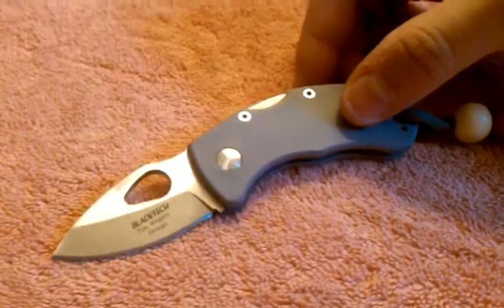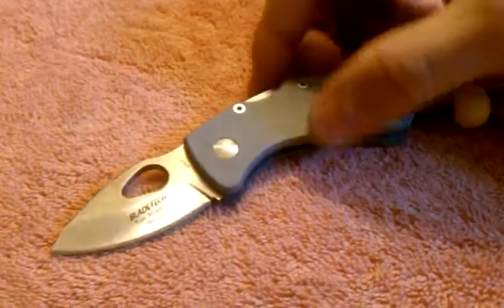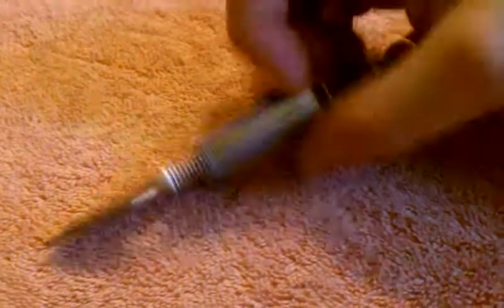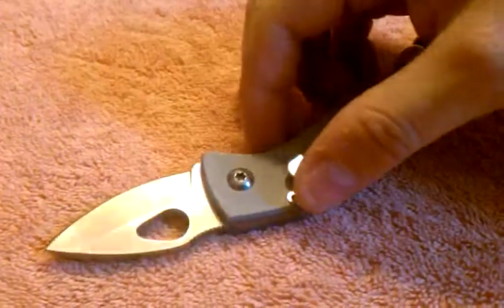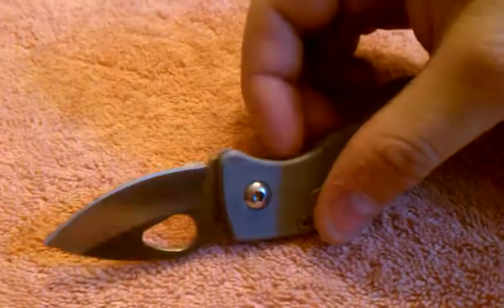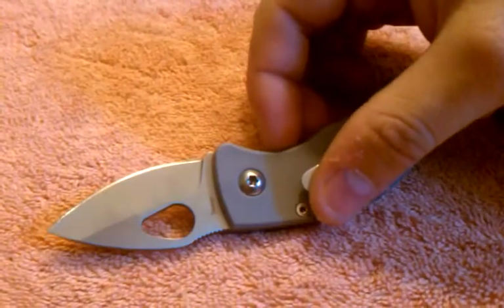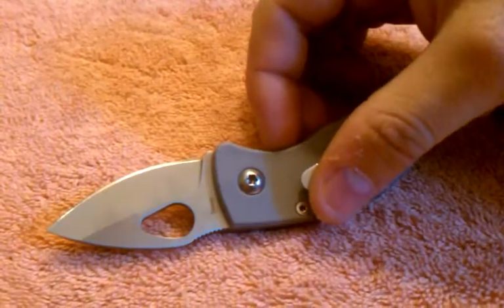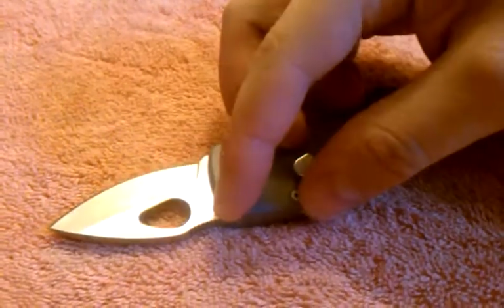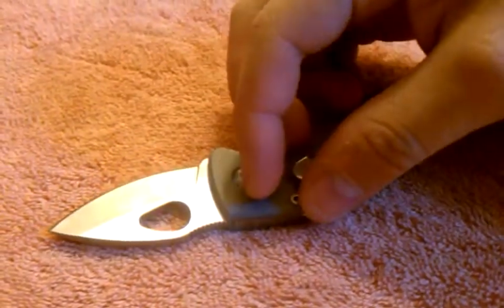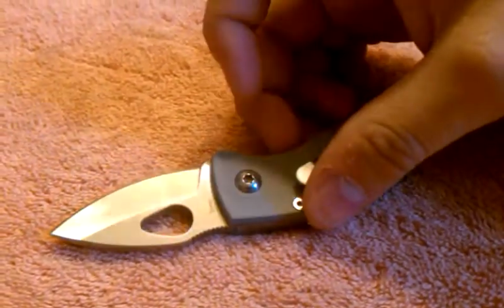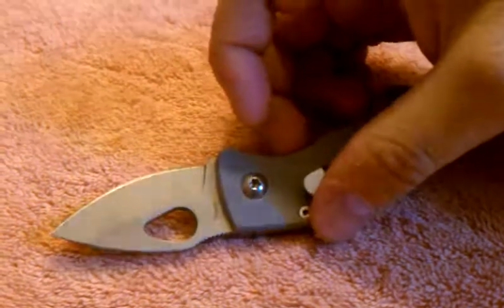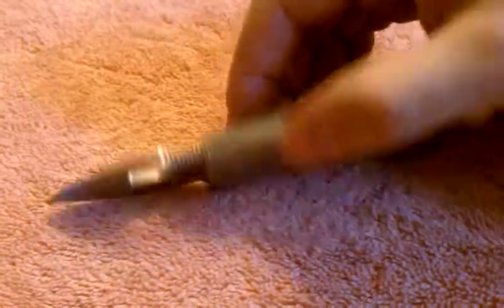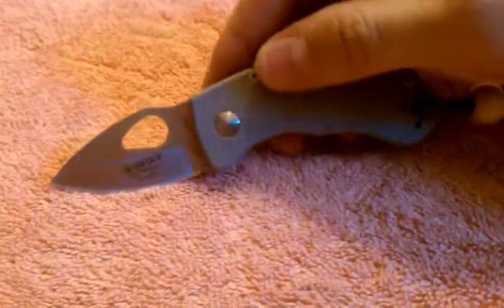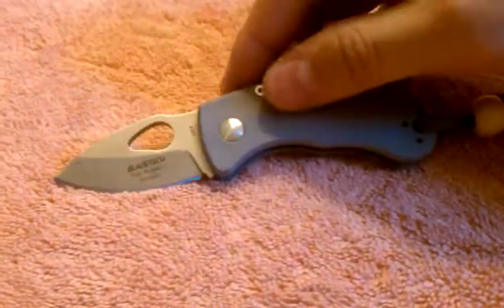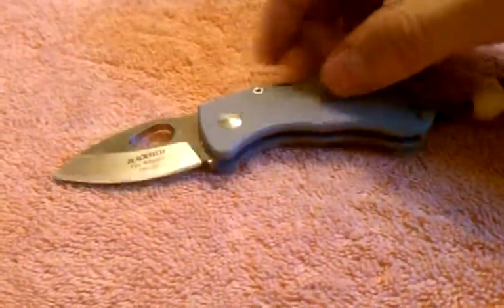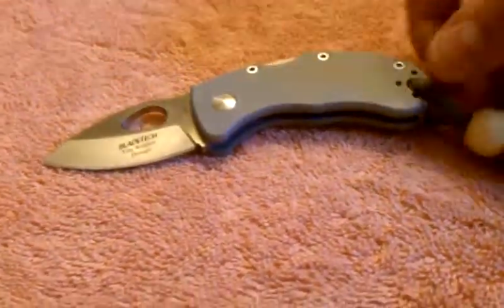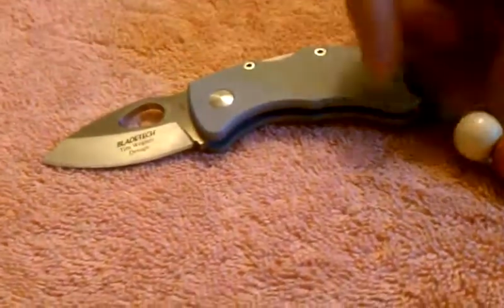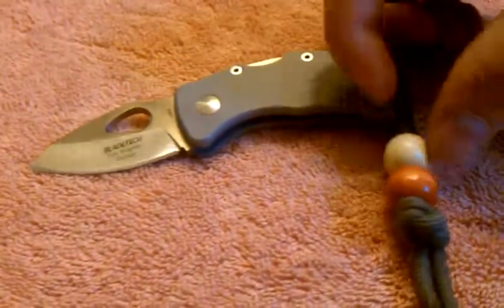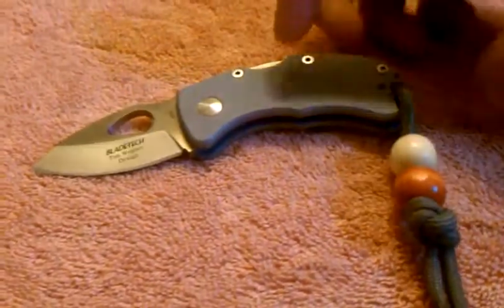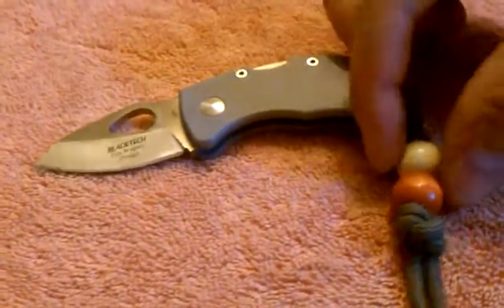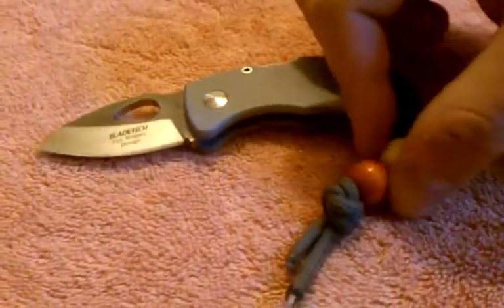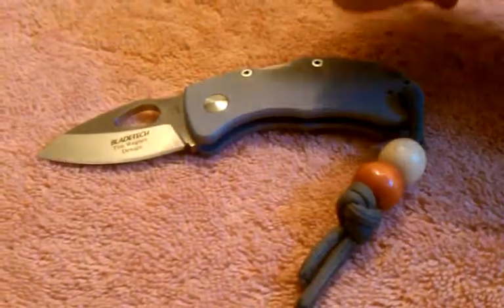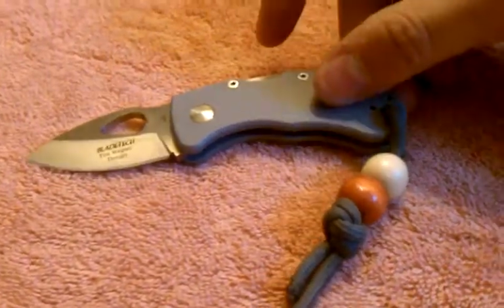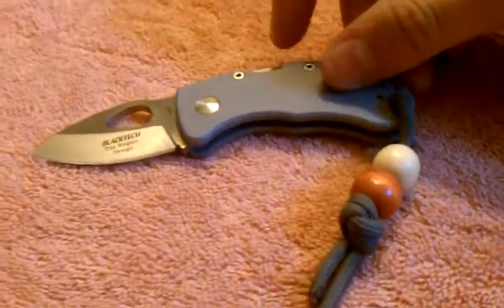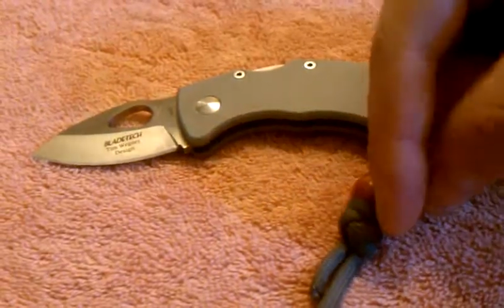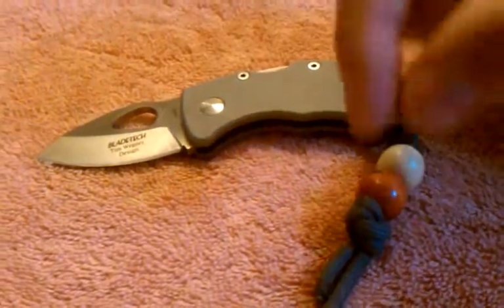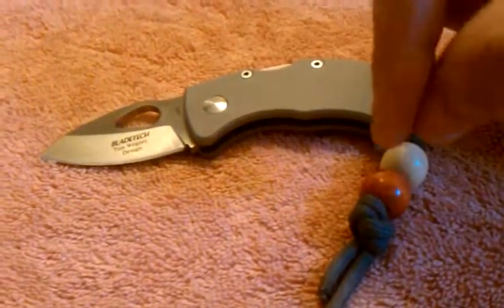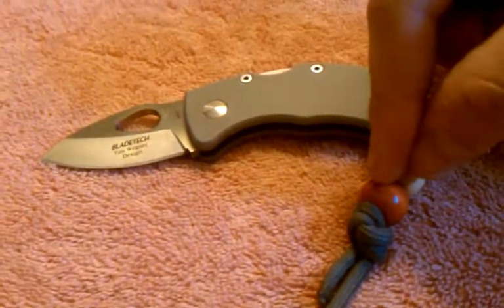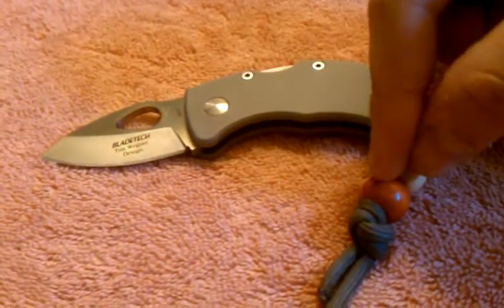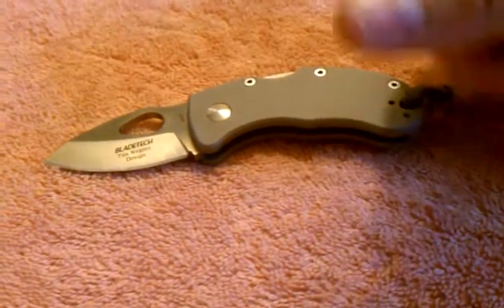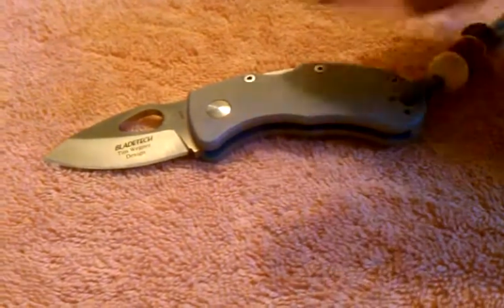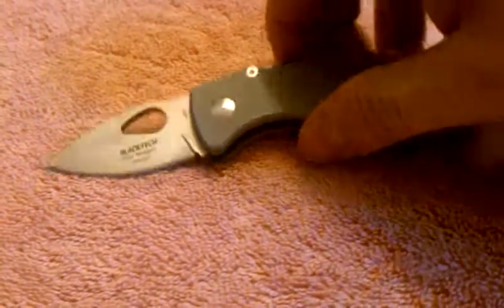You should definitely pick it up. It's made in Taiwan. Quality is really good though — I don't really care about where it's made as long as the quality is good. I definitely recommend putting a lanyard on it because it's a little short.